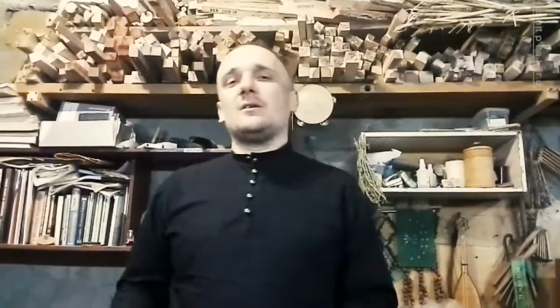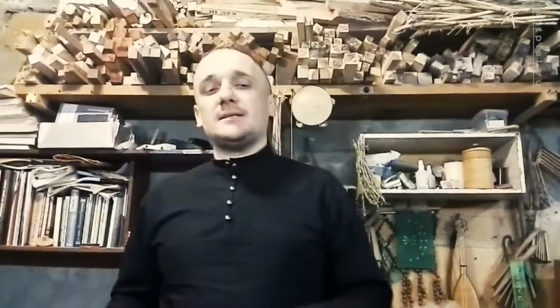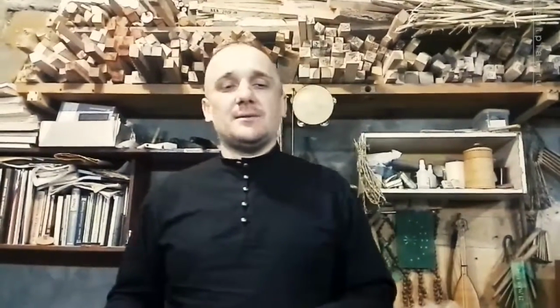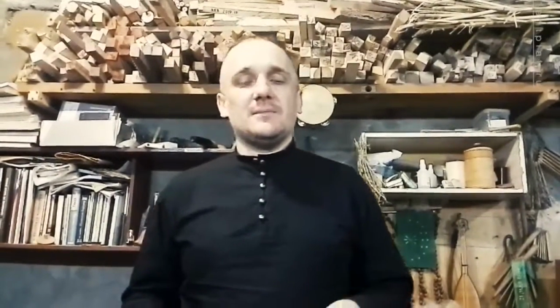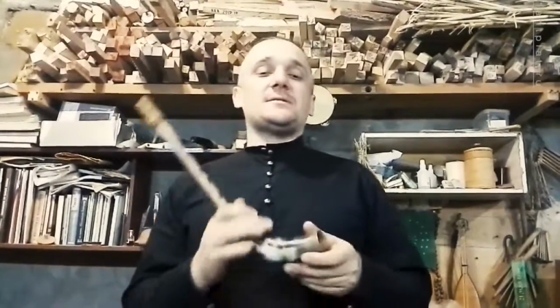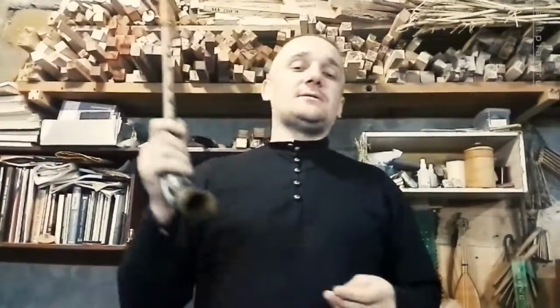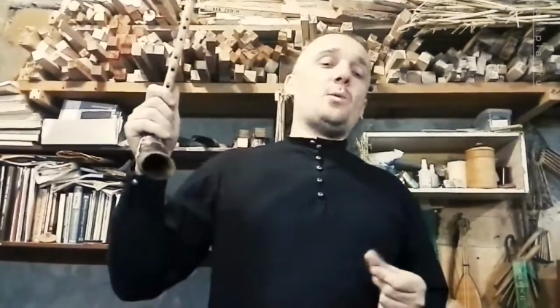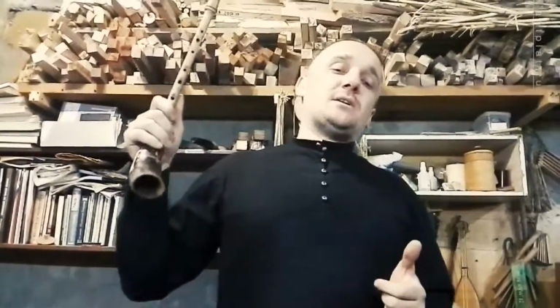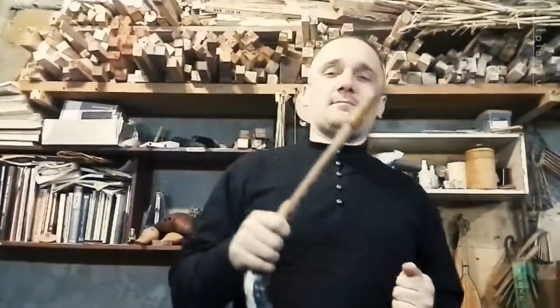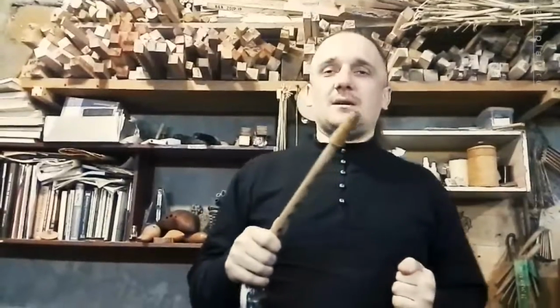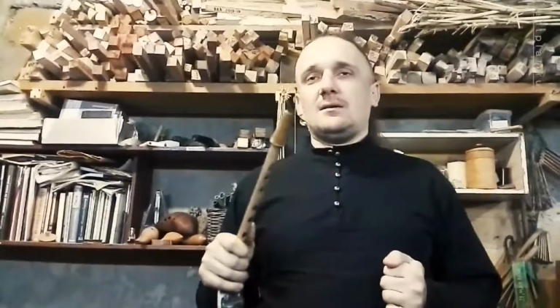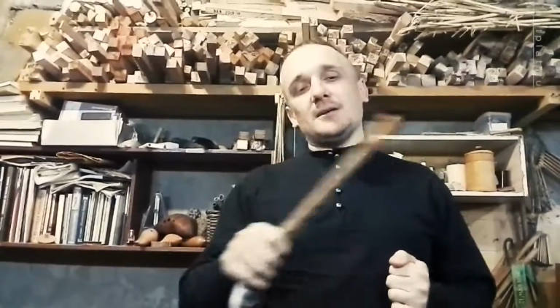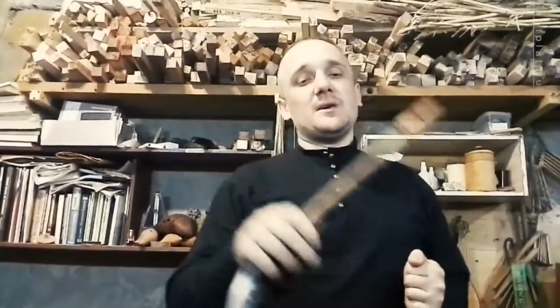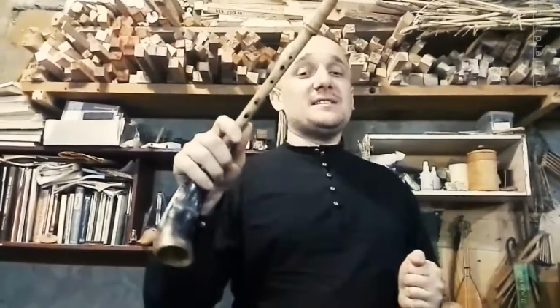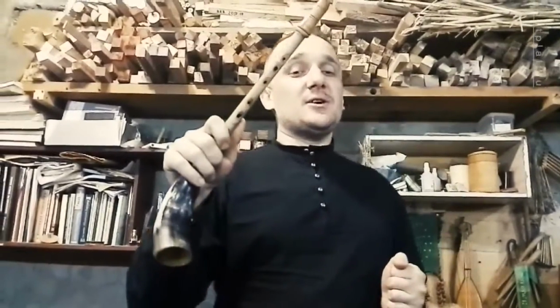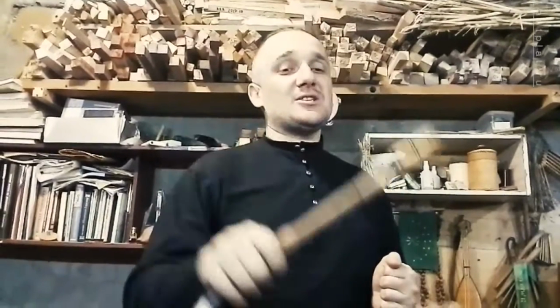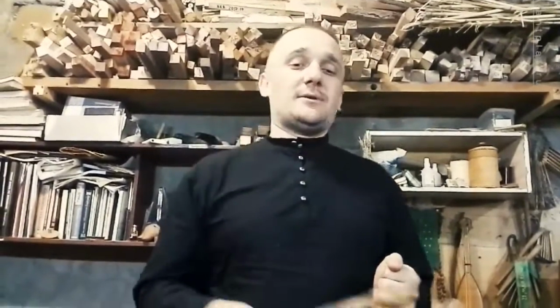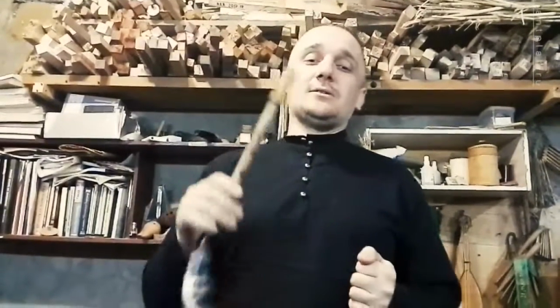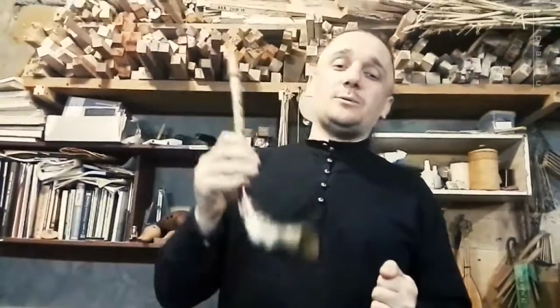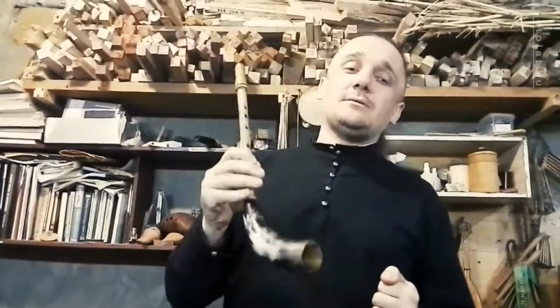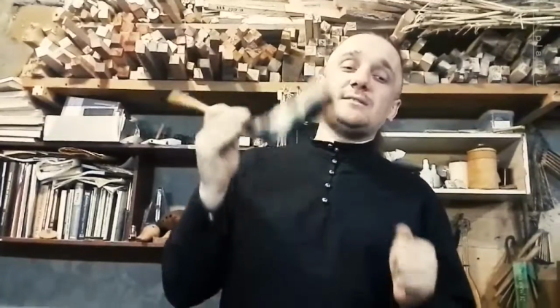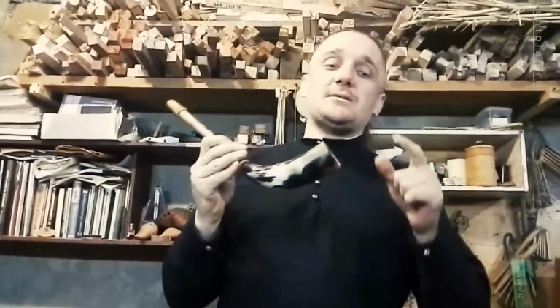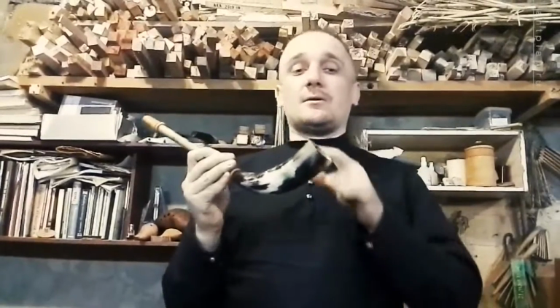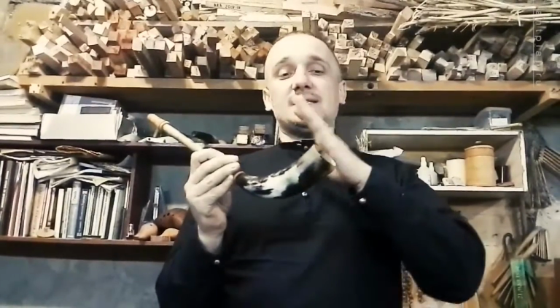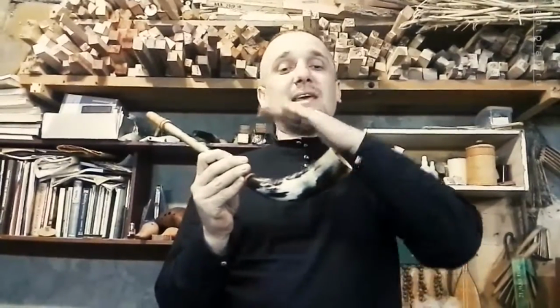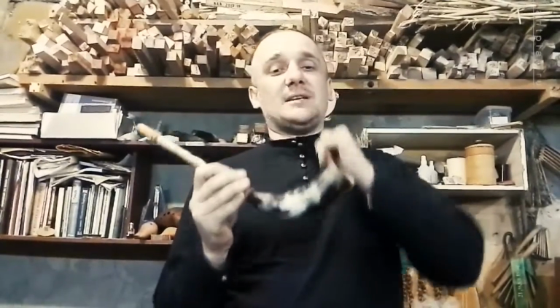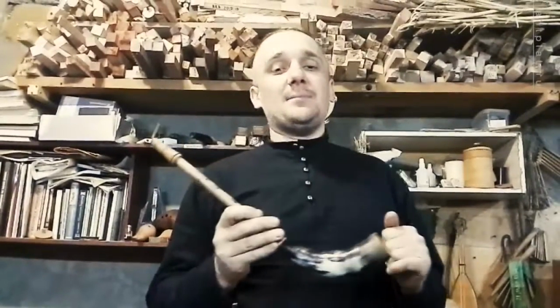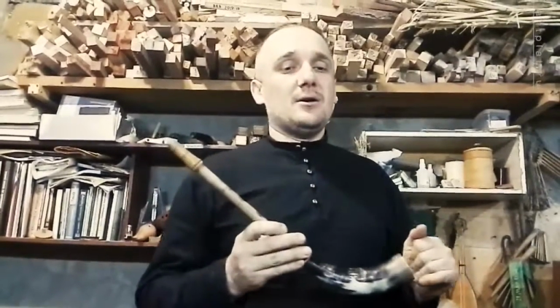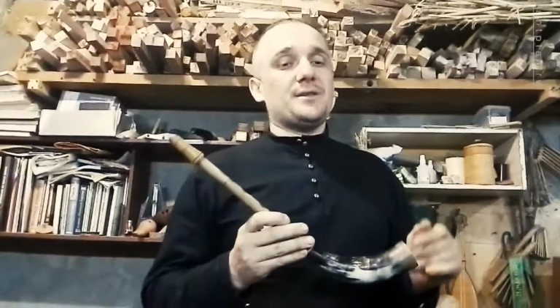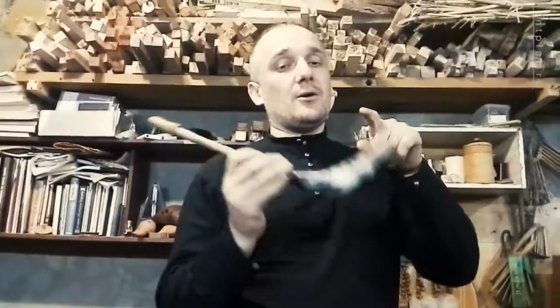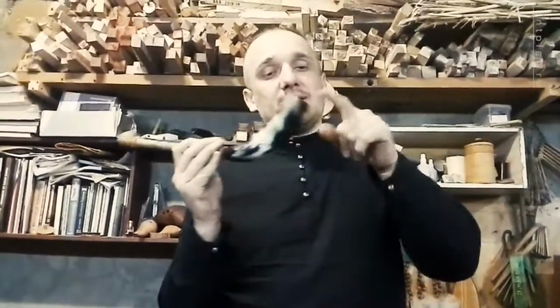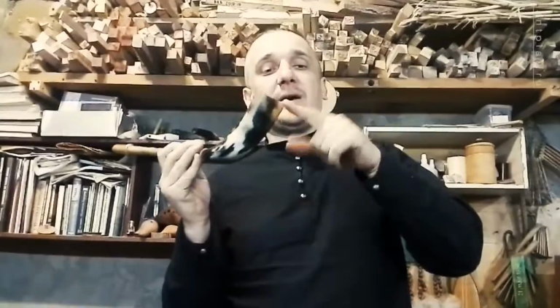Firstly, if you still don't know what is Zheleika, I'll tell you — this is a Russian traditional wood weaving instrument, a single blade with pipe and cow harness at the bell.